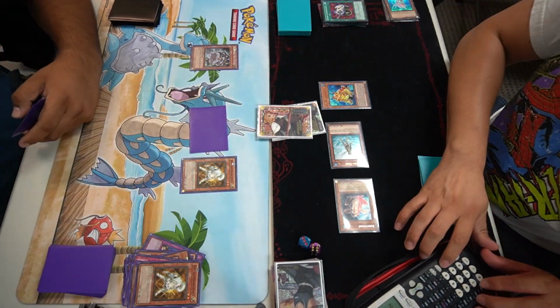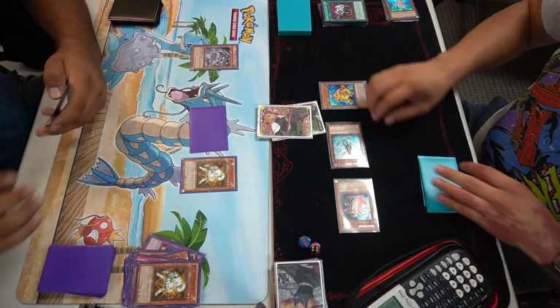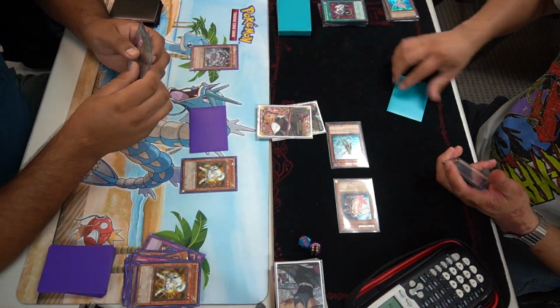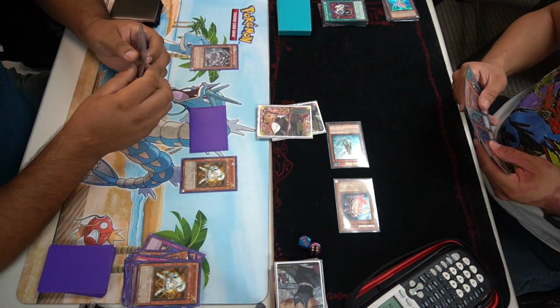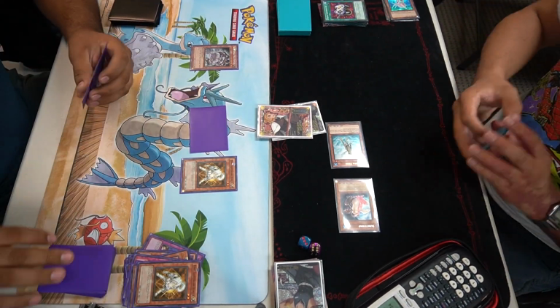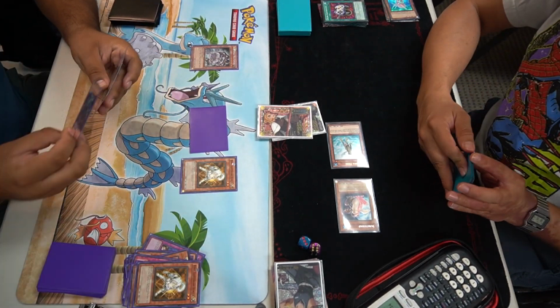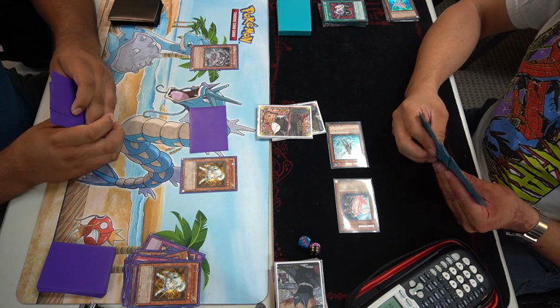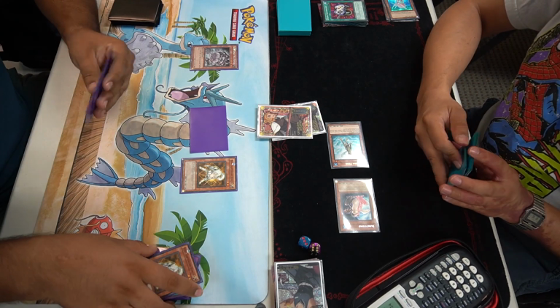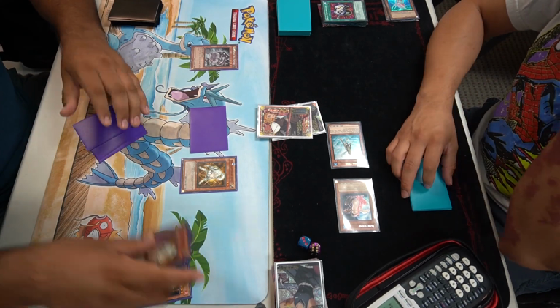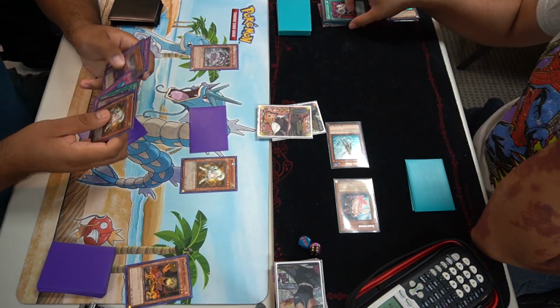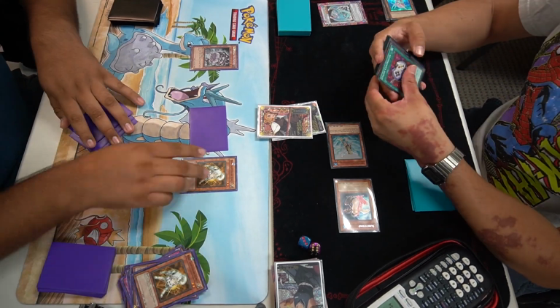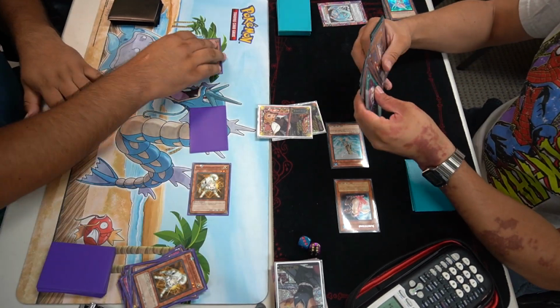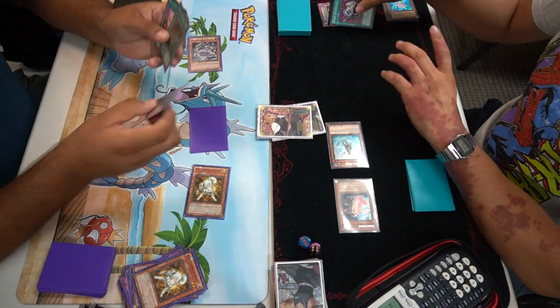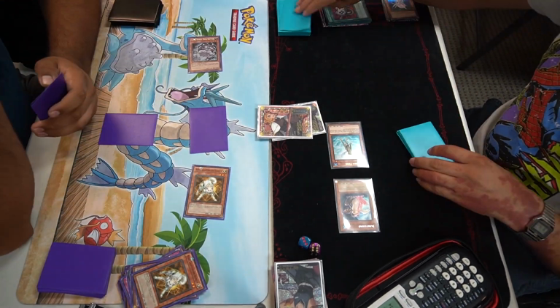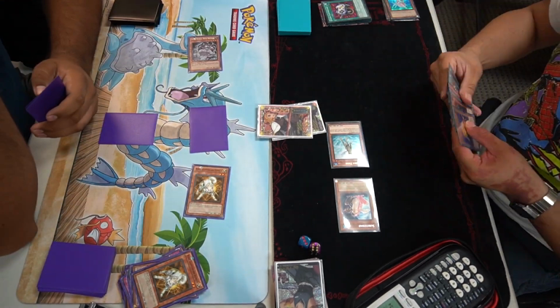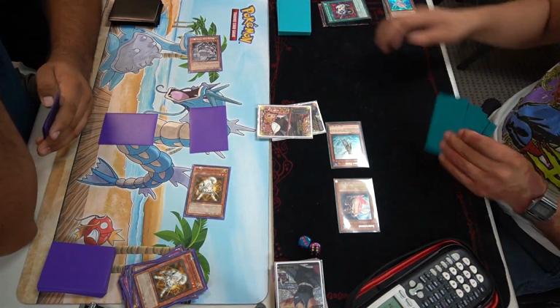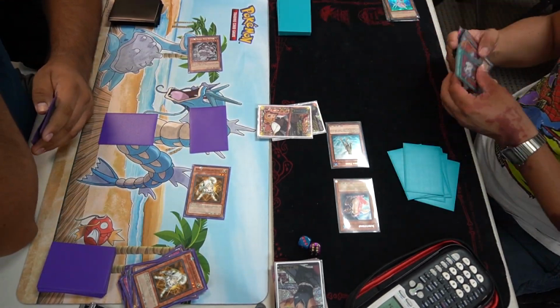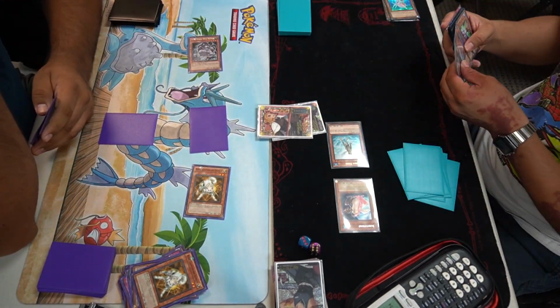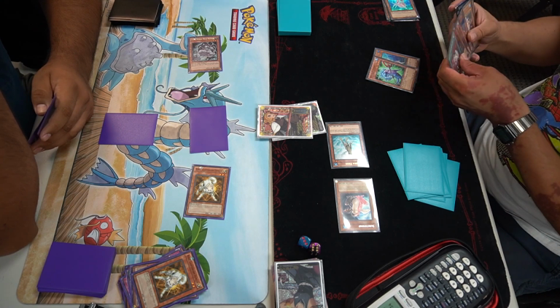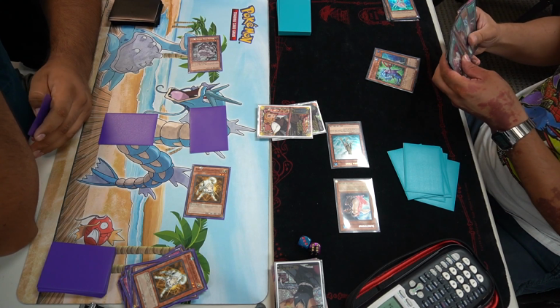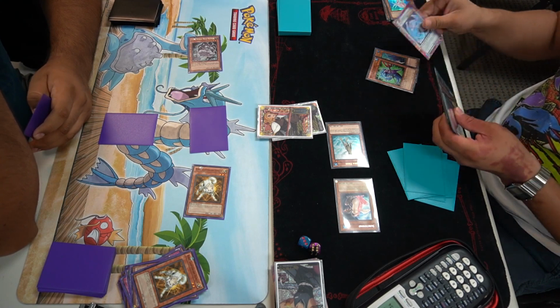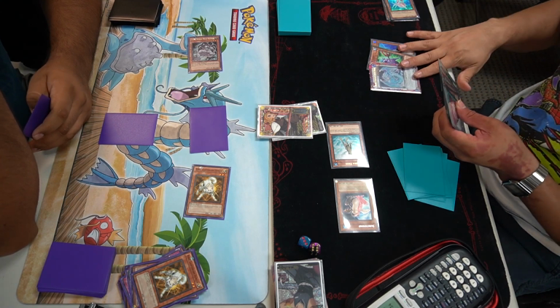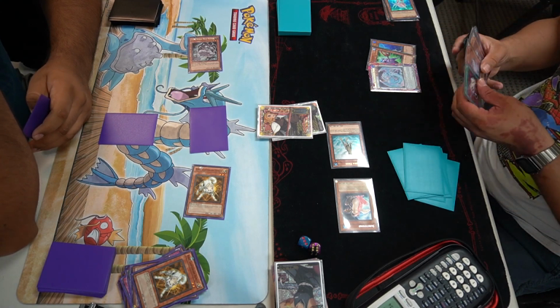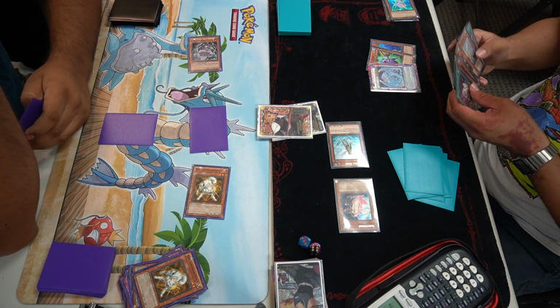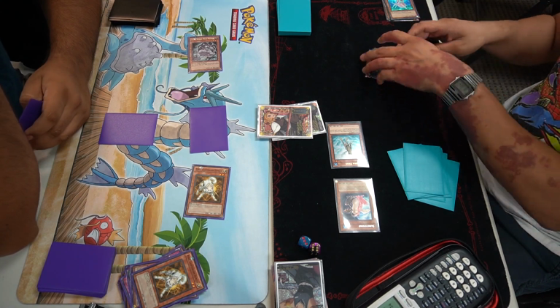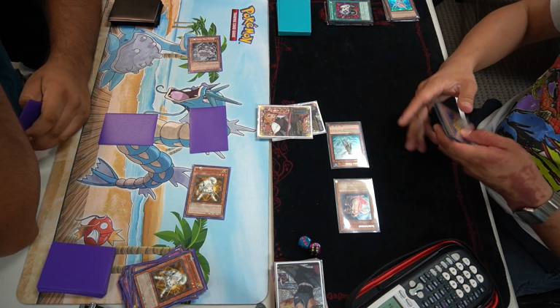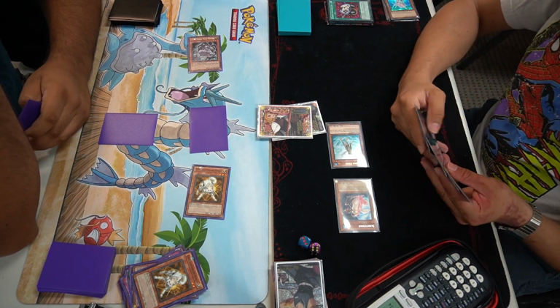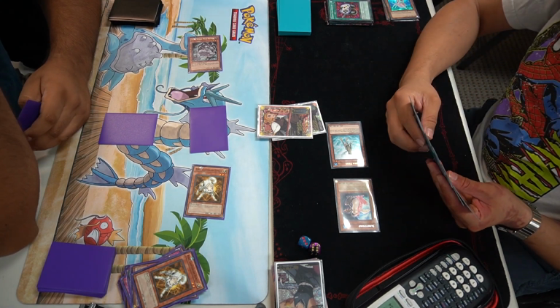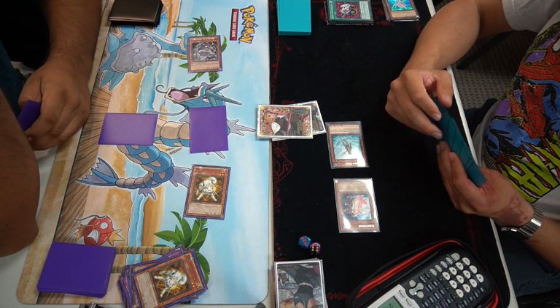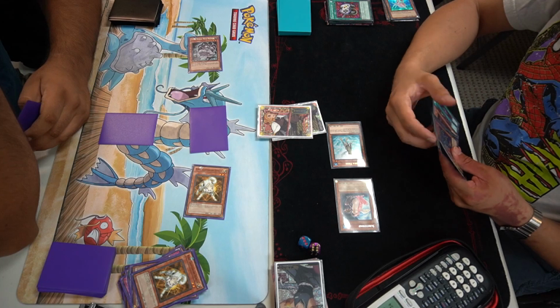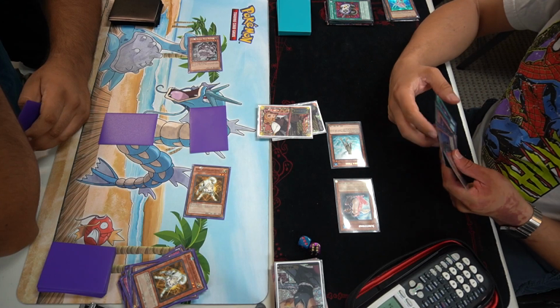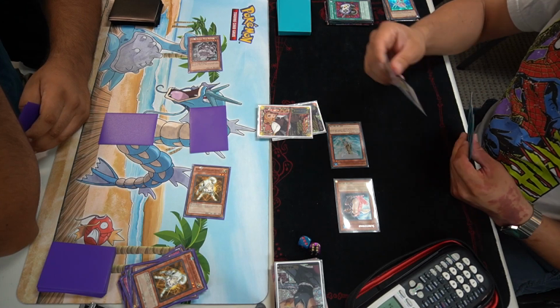I have One-for-One which is dead in my hand. I have Level Eater and Treeborn Frog in my deck - thought that was a good idea. Well, it's not. Level Eater never came up. Going real bad. What does he do here? He's looking at his monsters. I'm terrified.